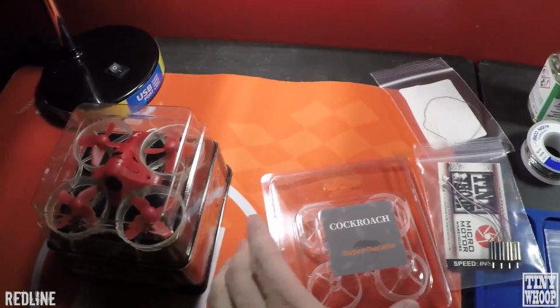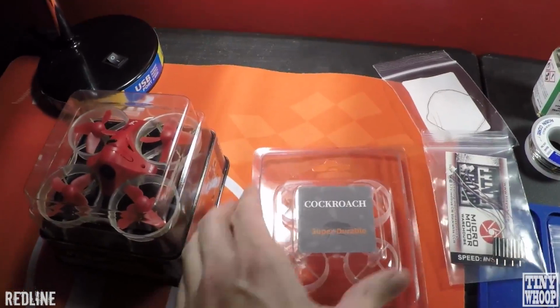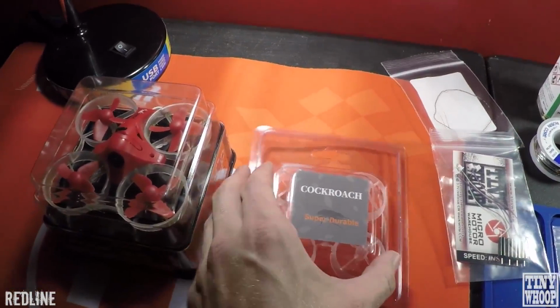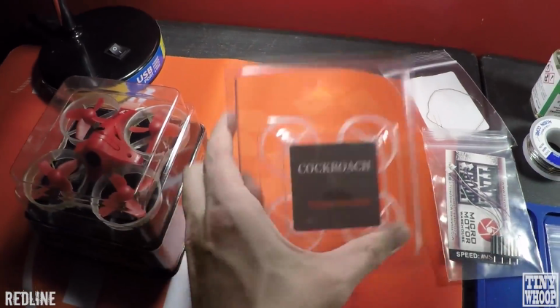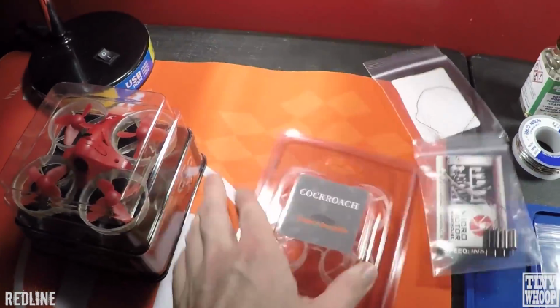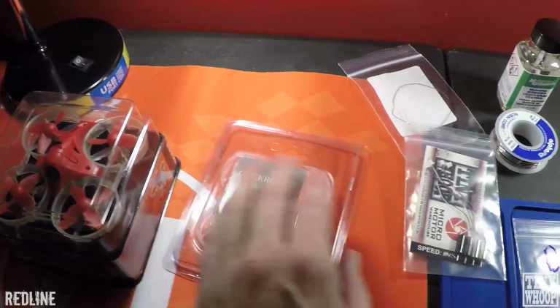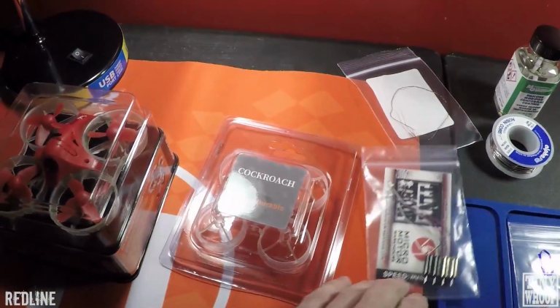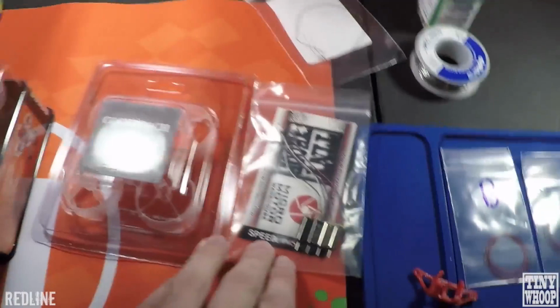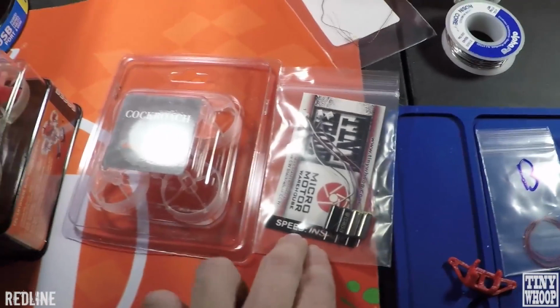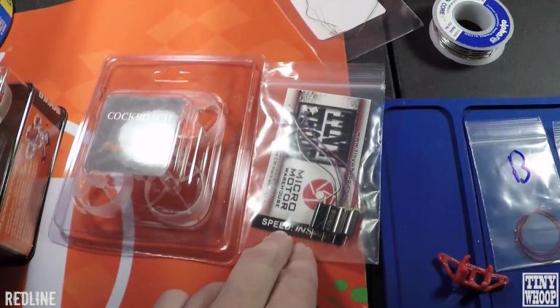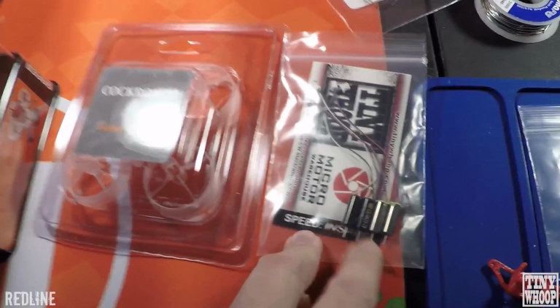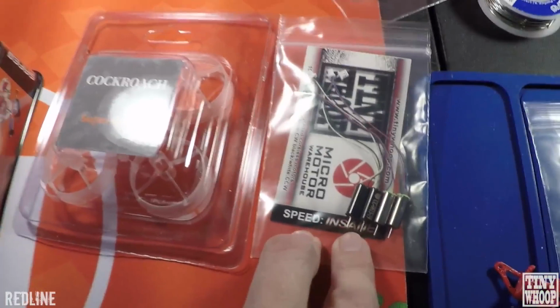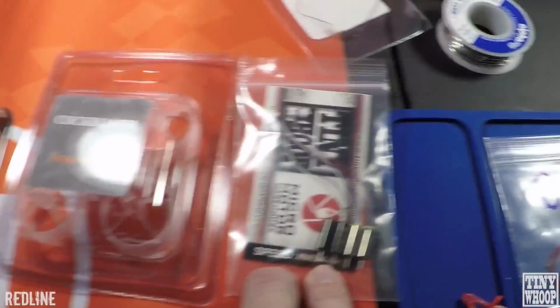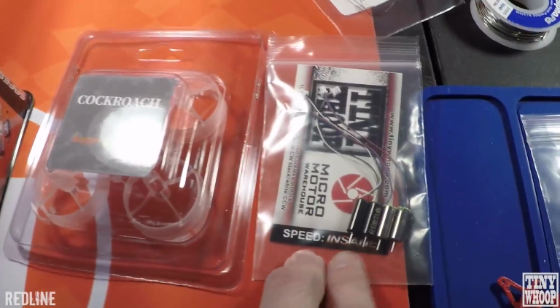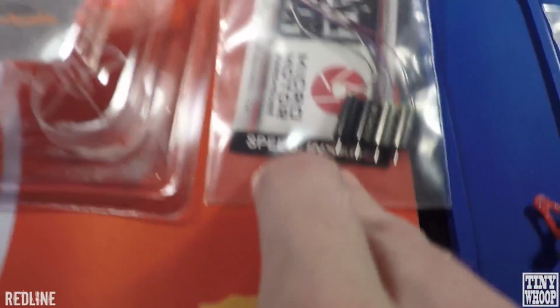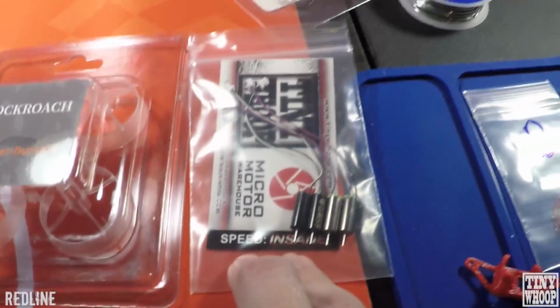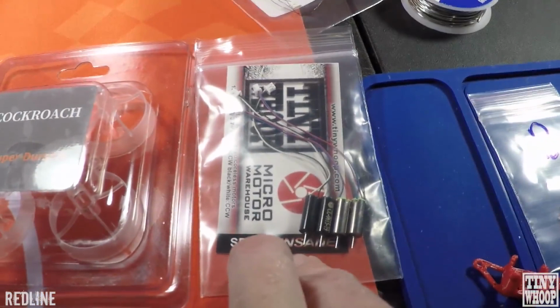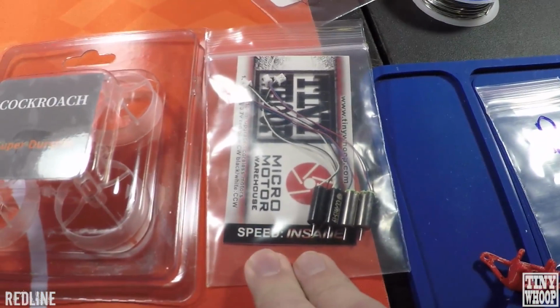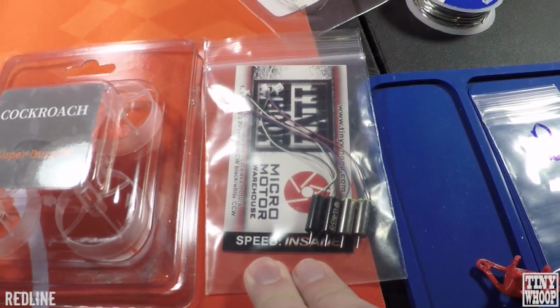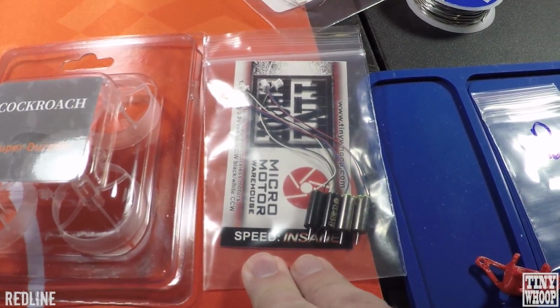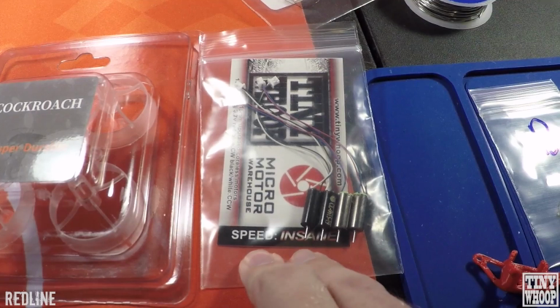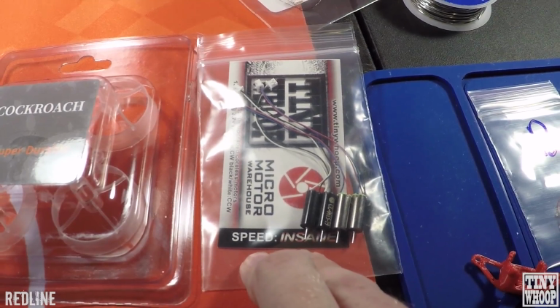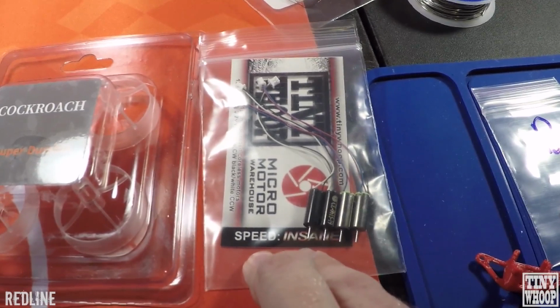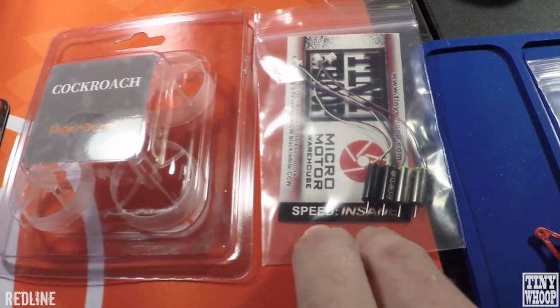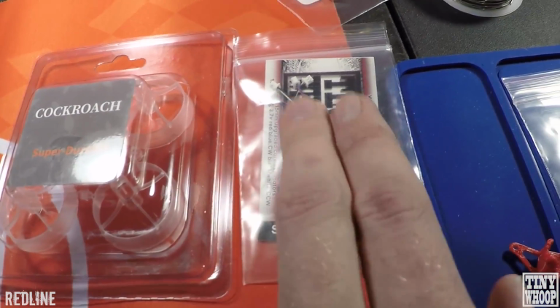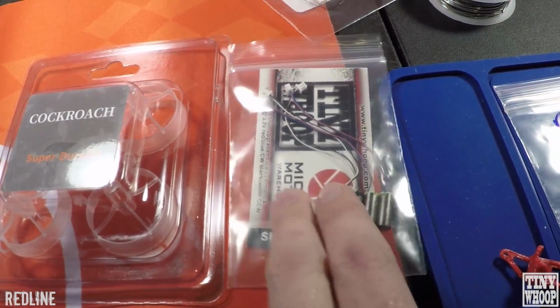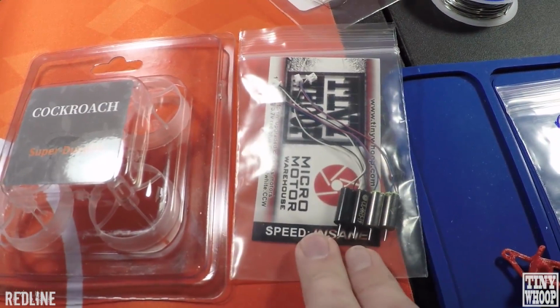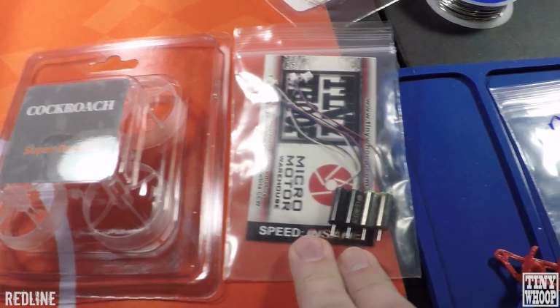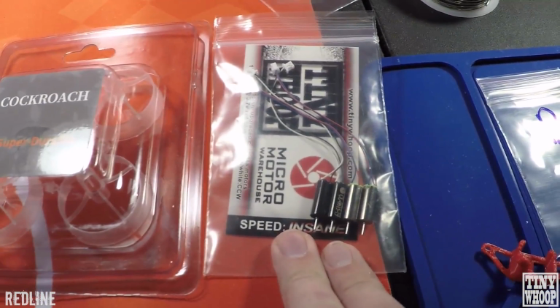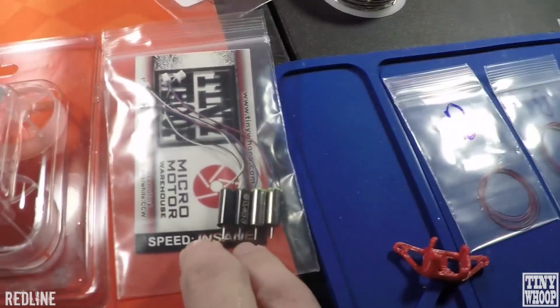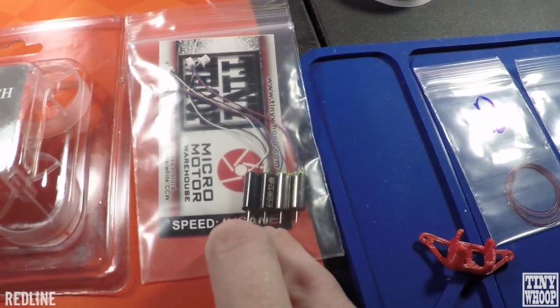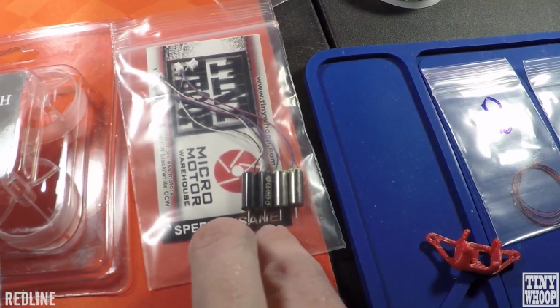The frame I like to use is the Cockroach Frame — very durable. Insane motors are good. You can use special sauce motors, but it doesn't meow mode throughout the whole battery. If you use Insanes or higher, it can do it throughout the whole battery.